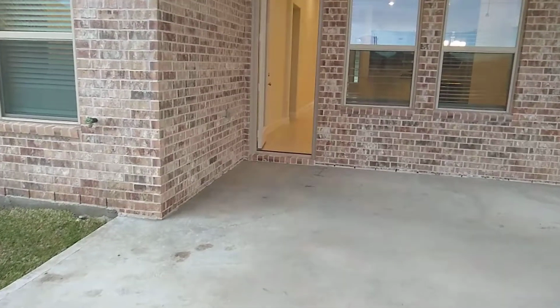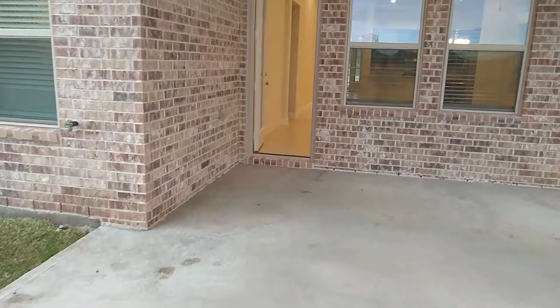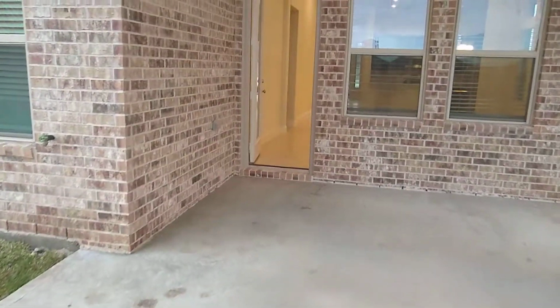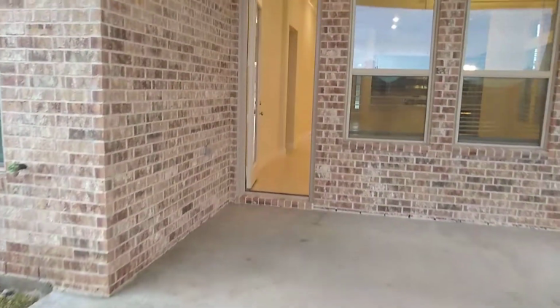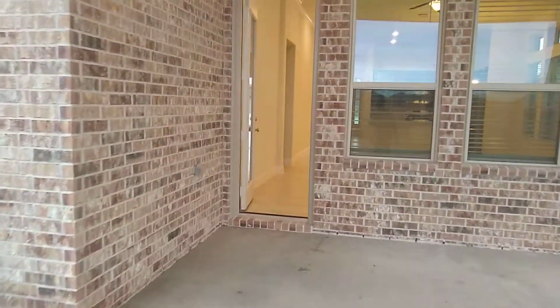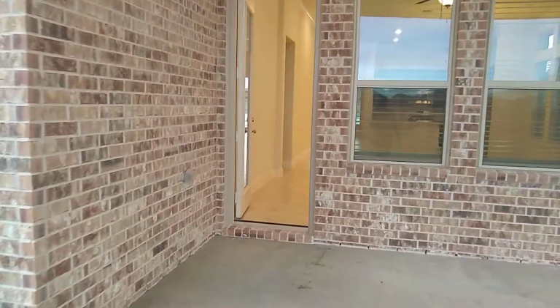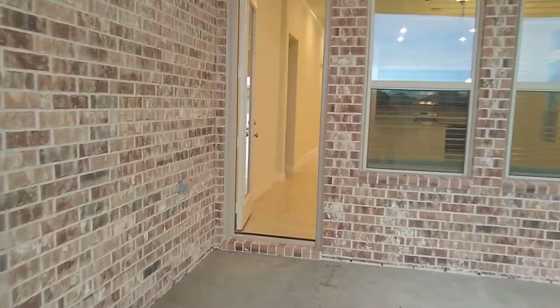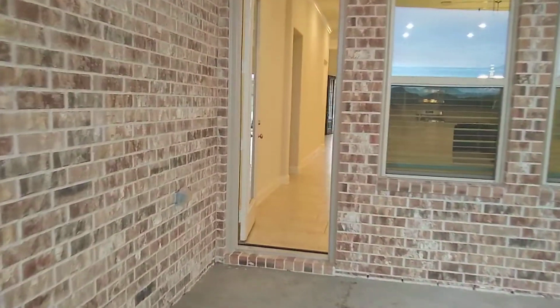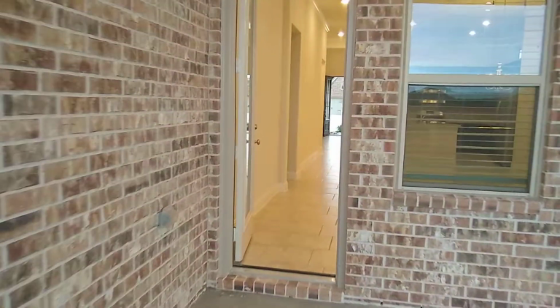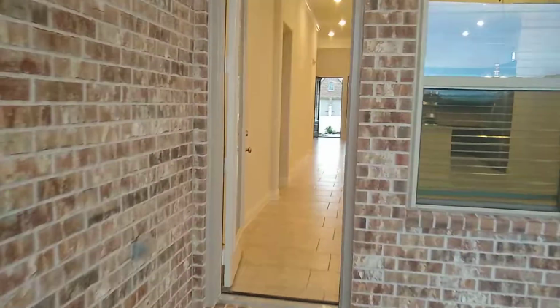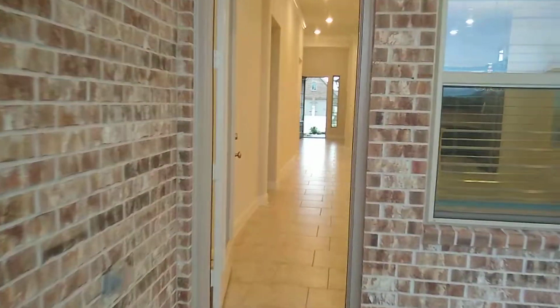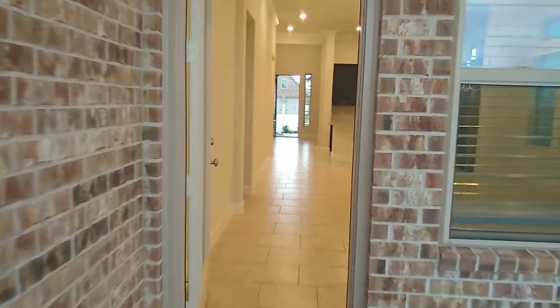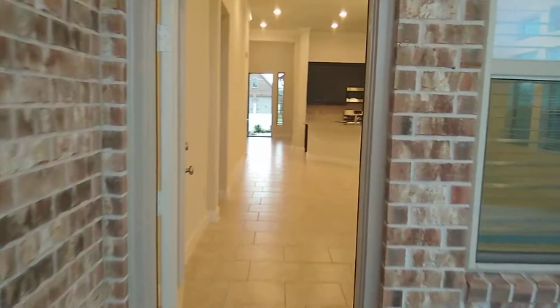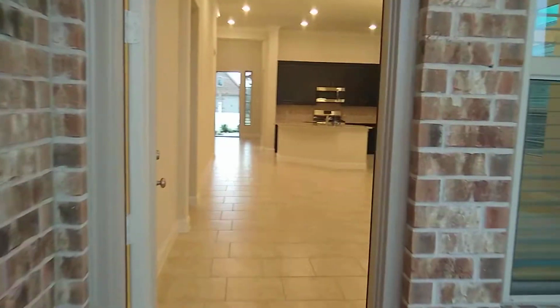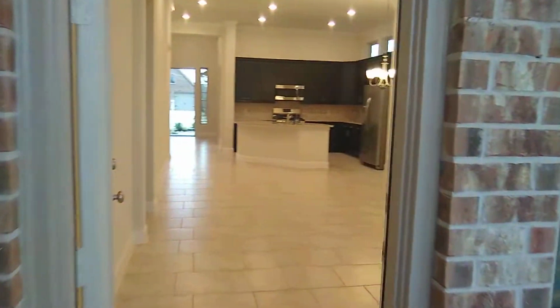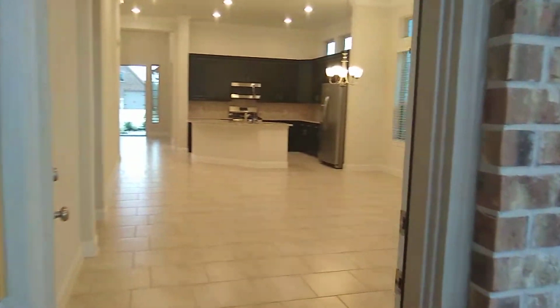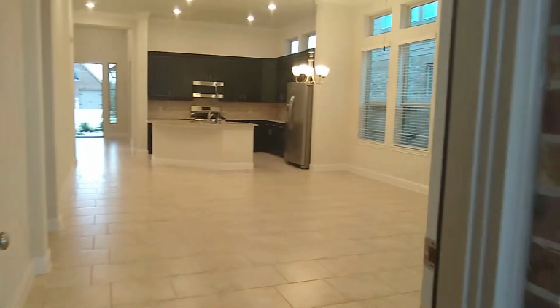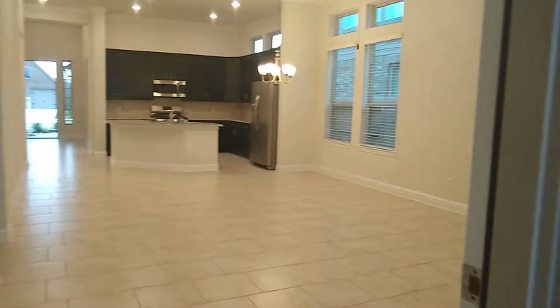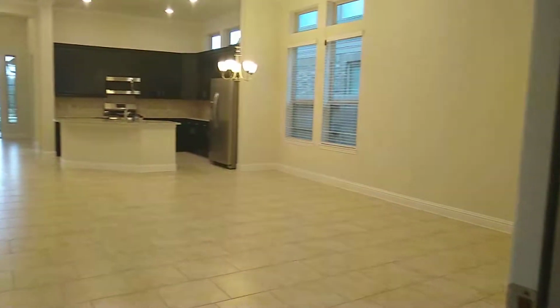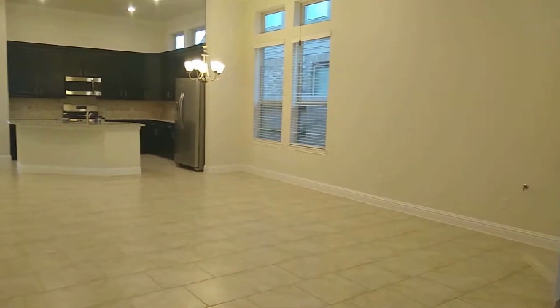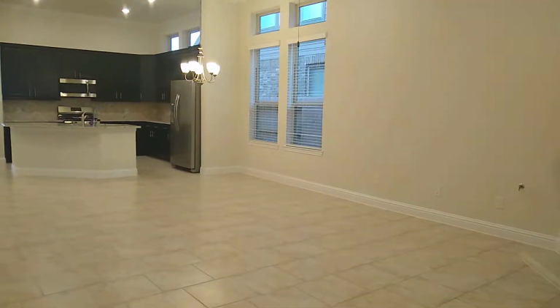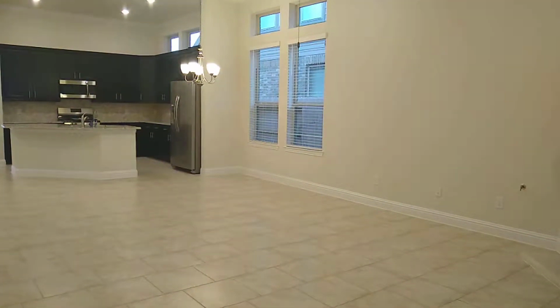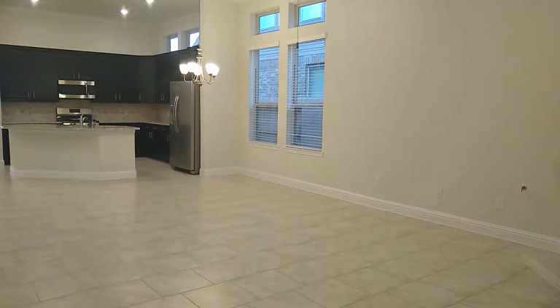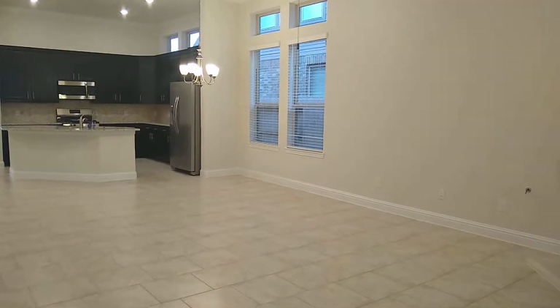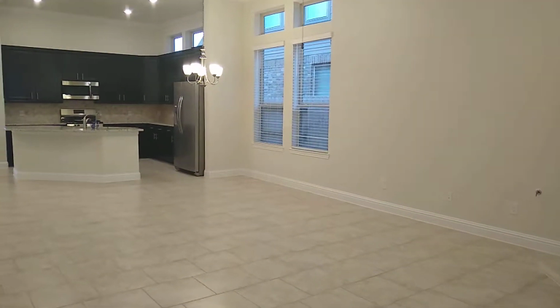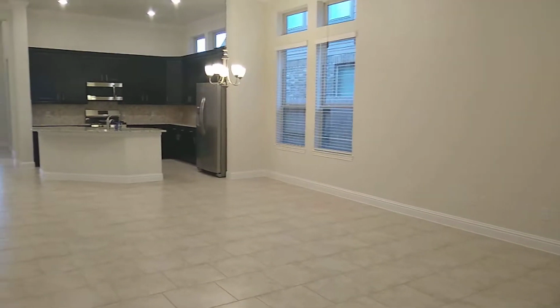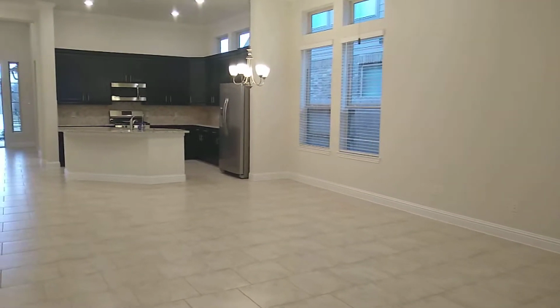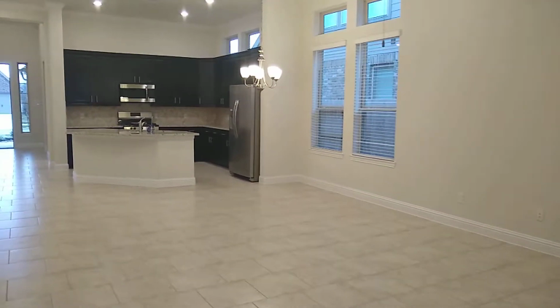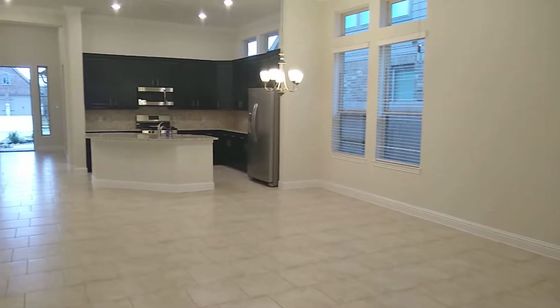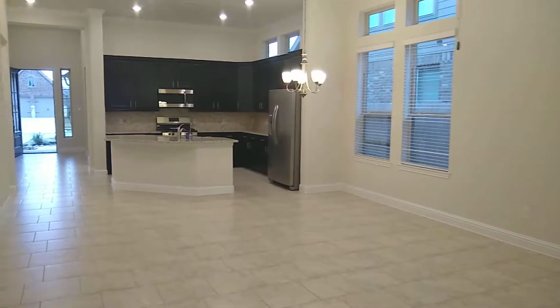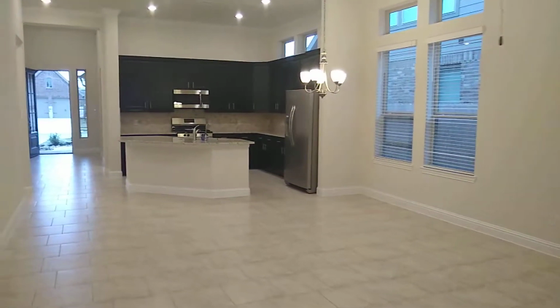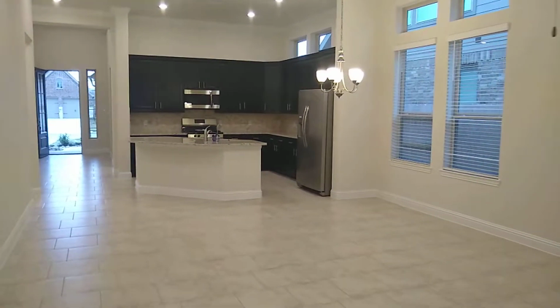Walking back into the home you'll see just how open that floor plan is — family room, little breakfast area into the kitchen.